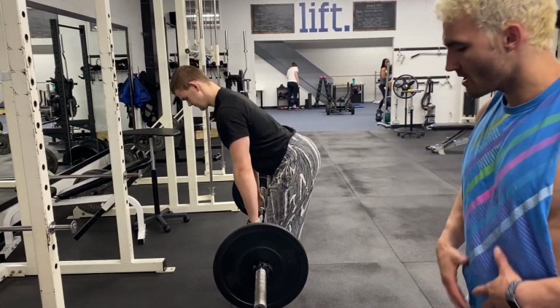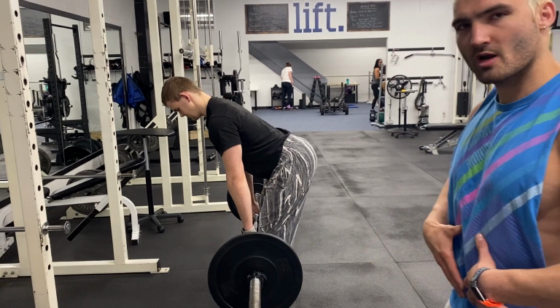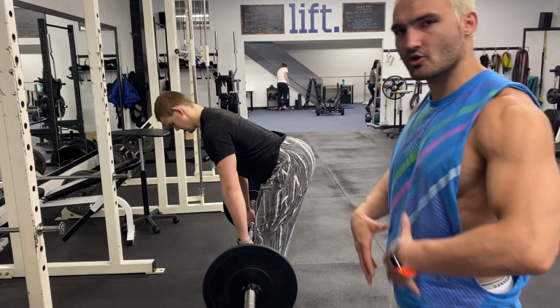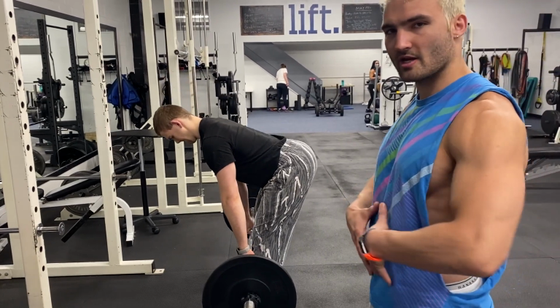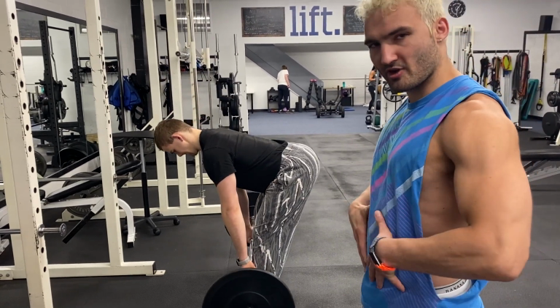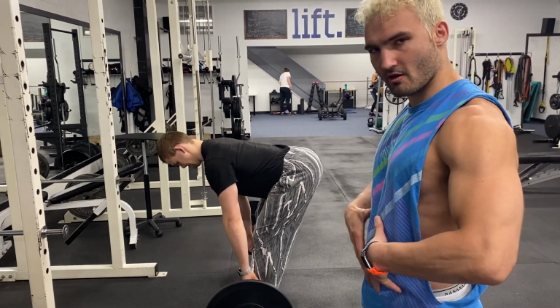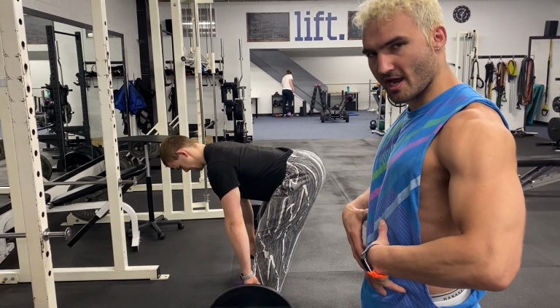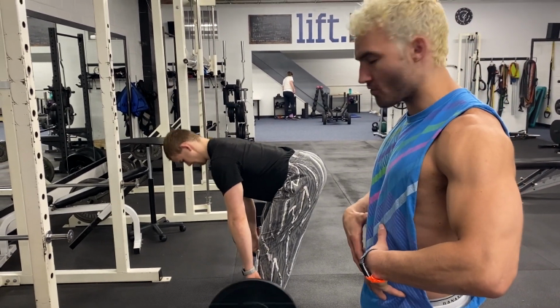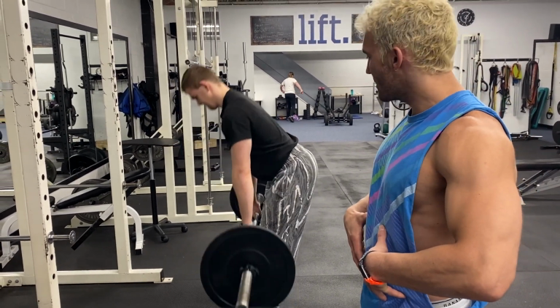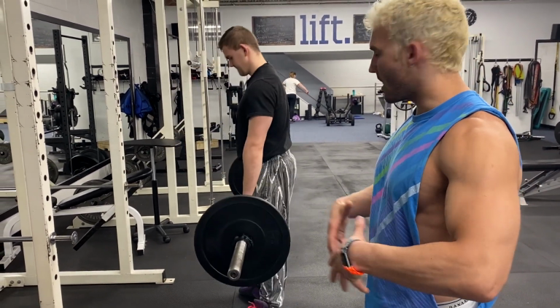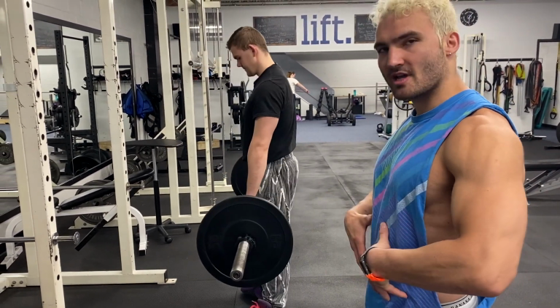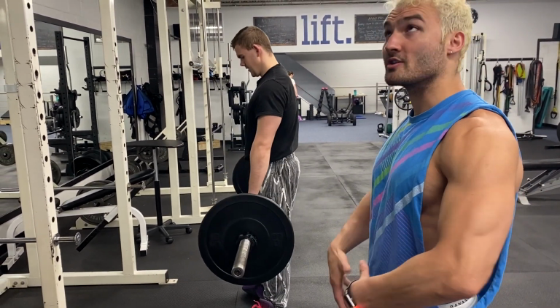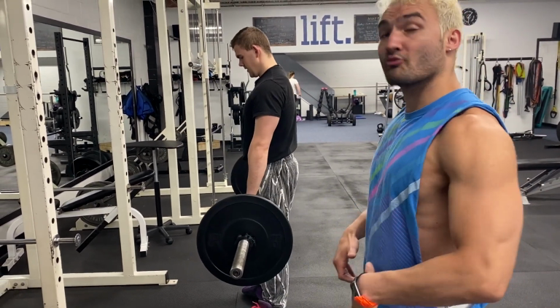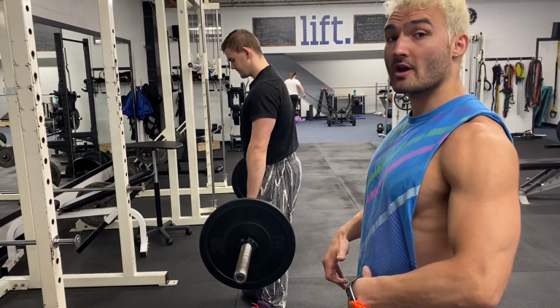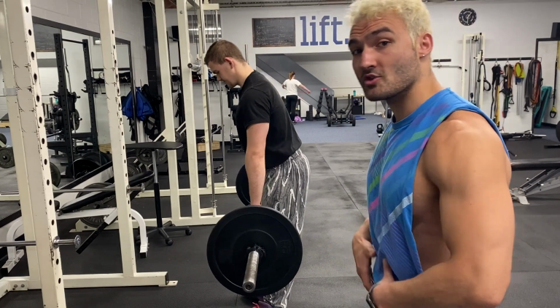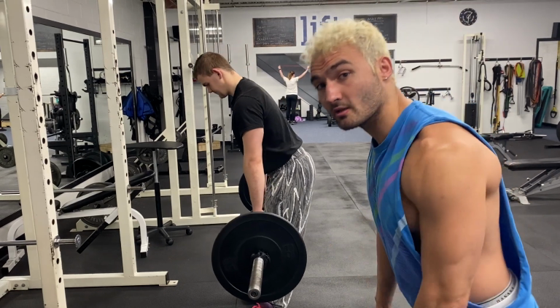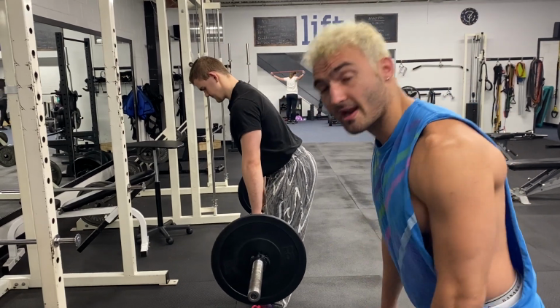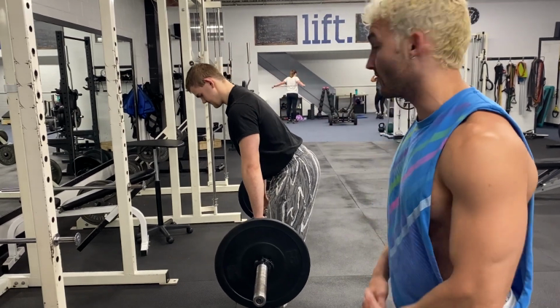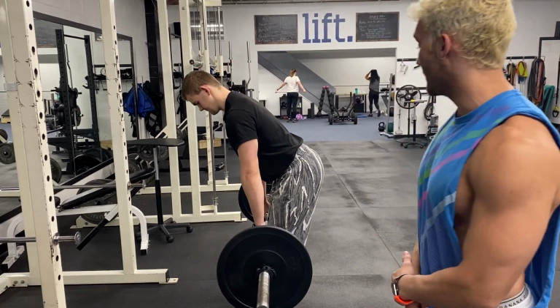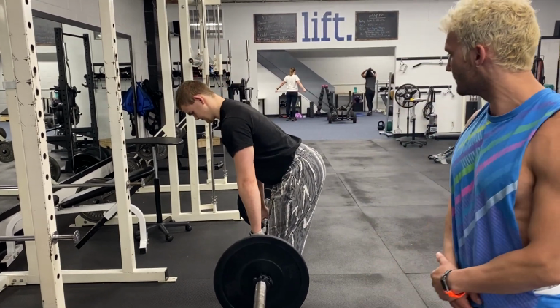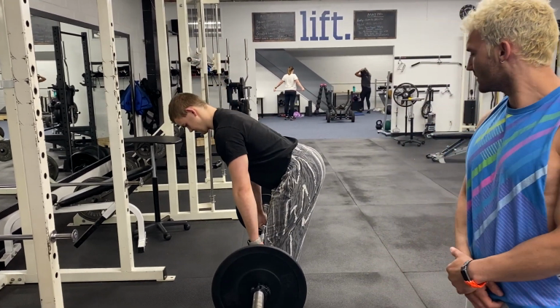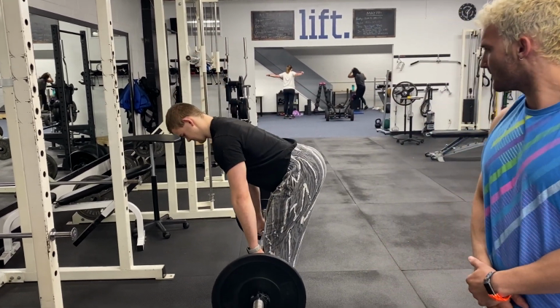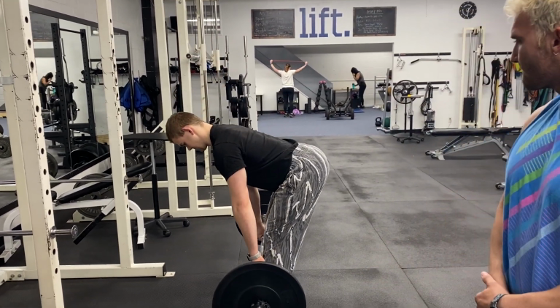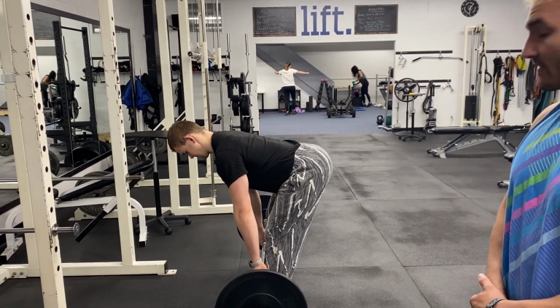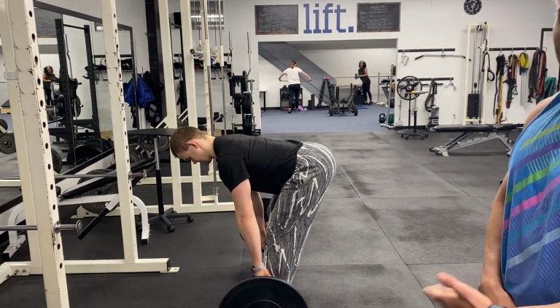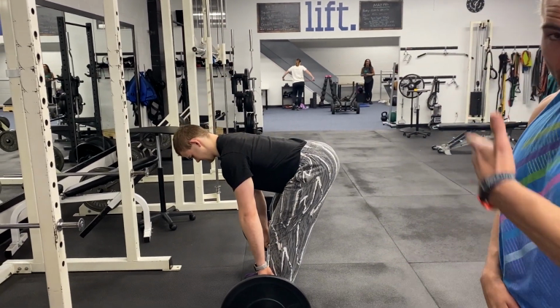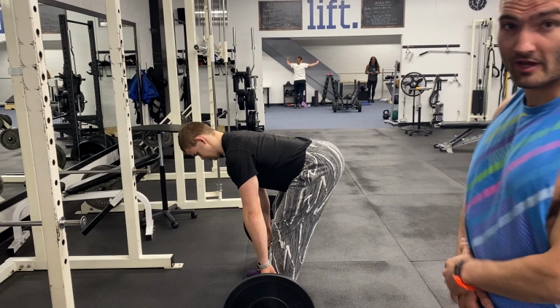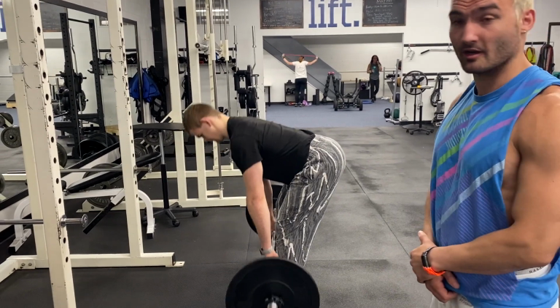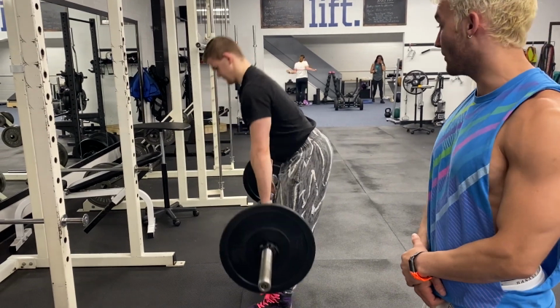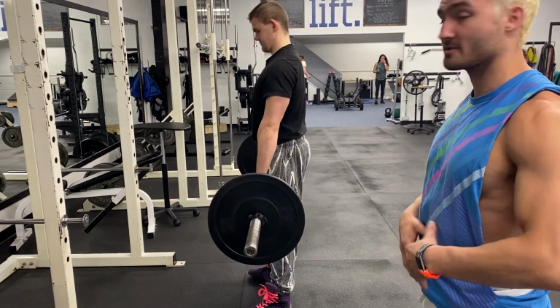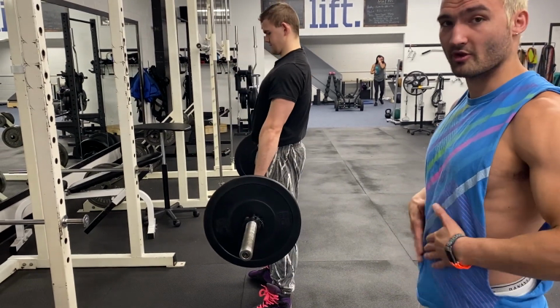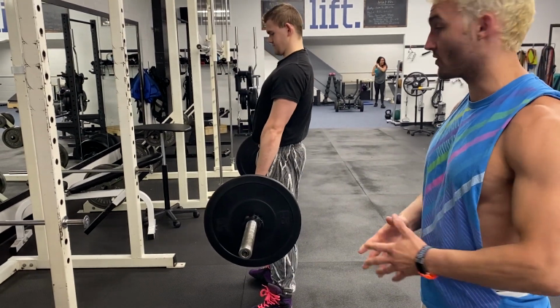You want to make sure you have a nice breath of air inside your core. At the top part as you're bringing the weight up, then you can let that out on the way down. Then again take another breath in on the way out to help brace that core.